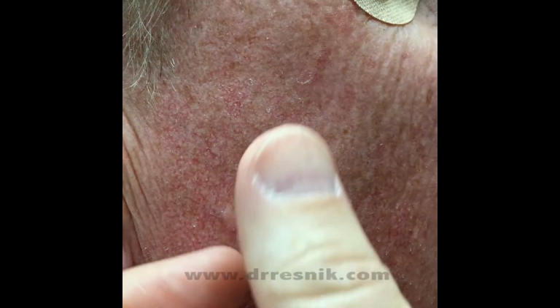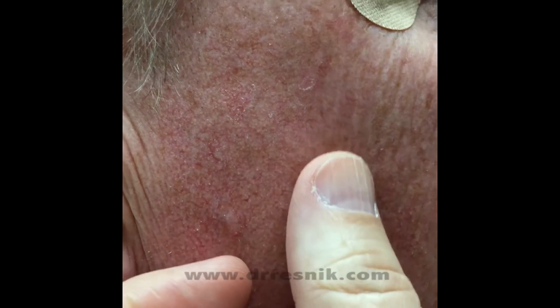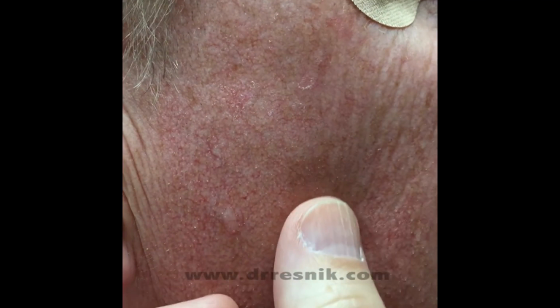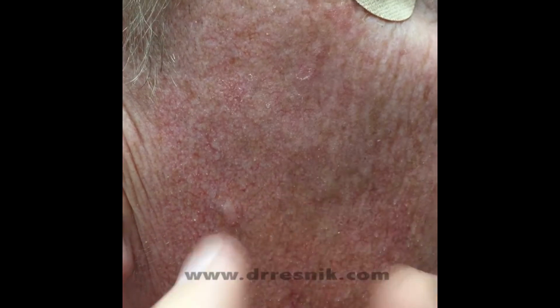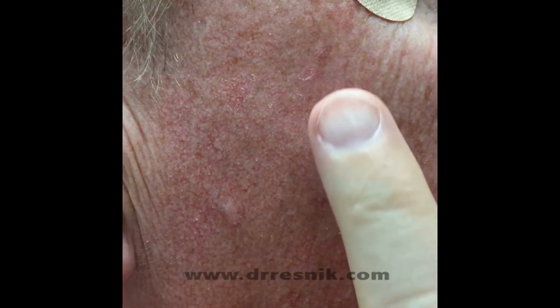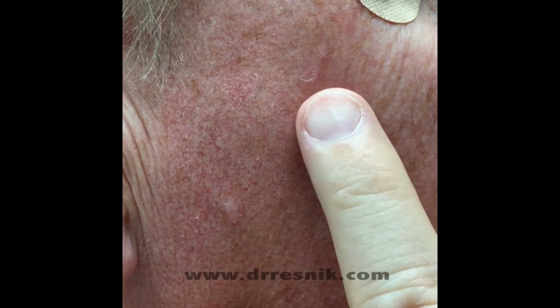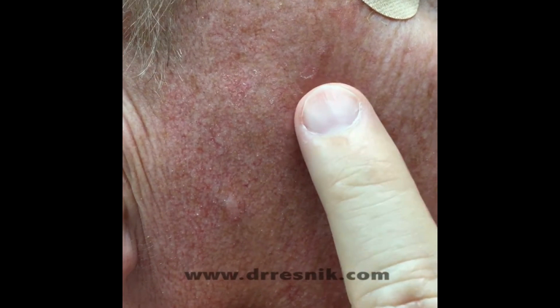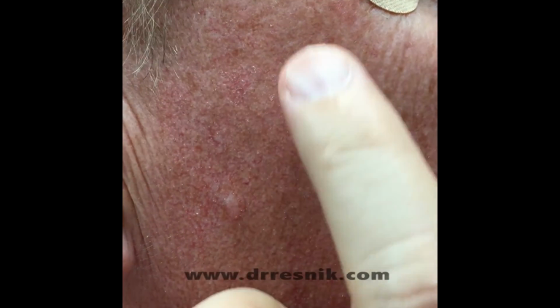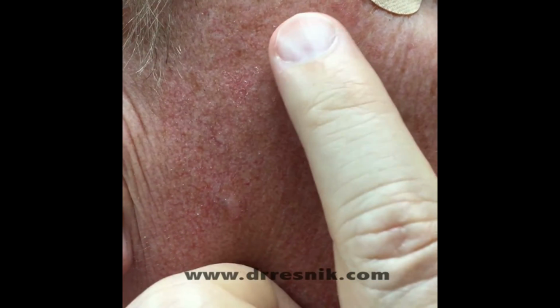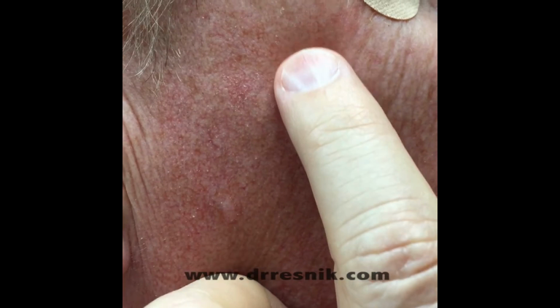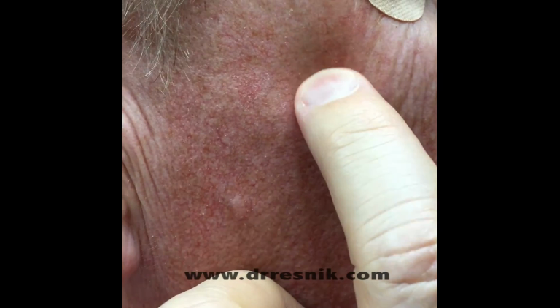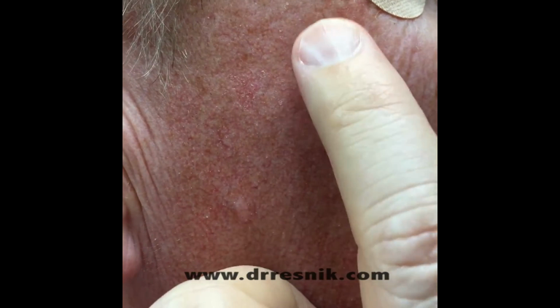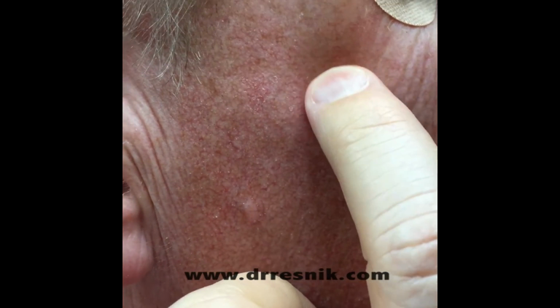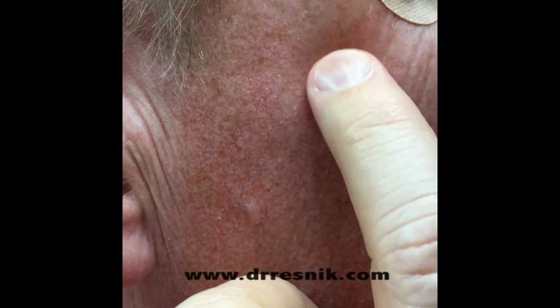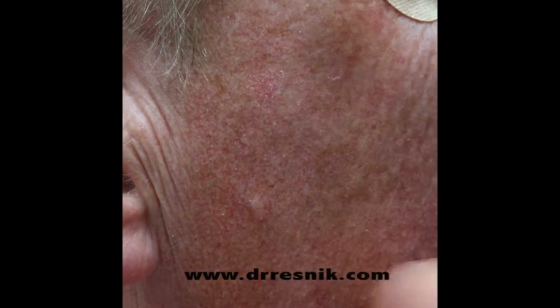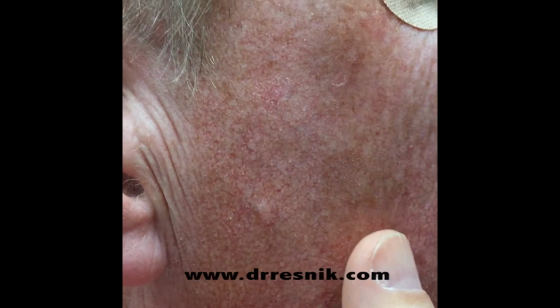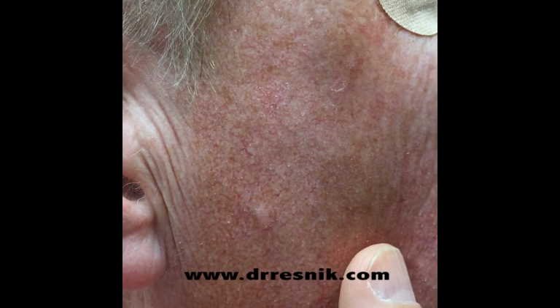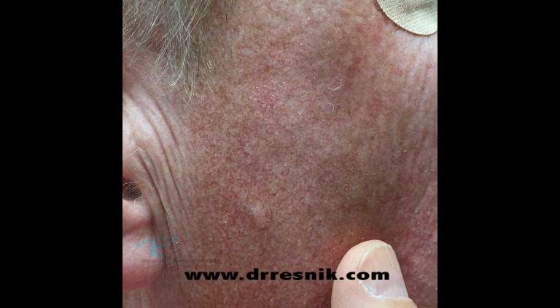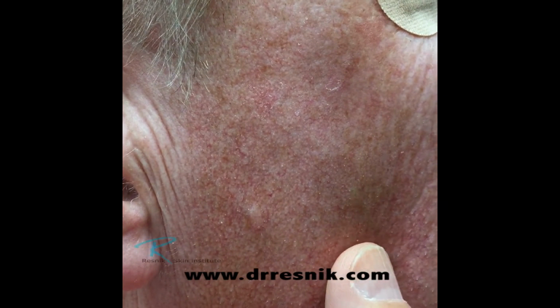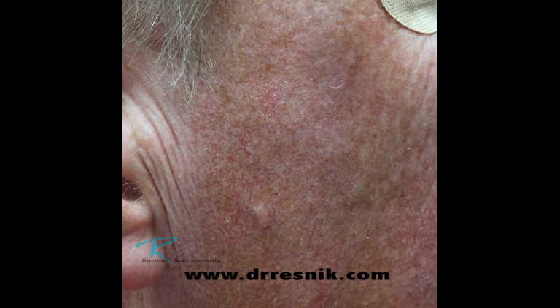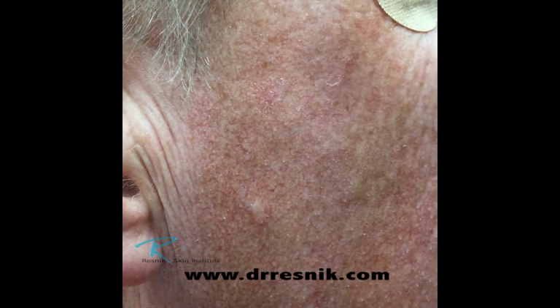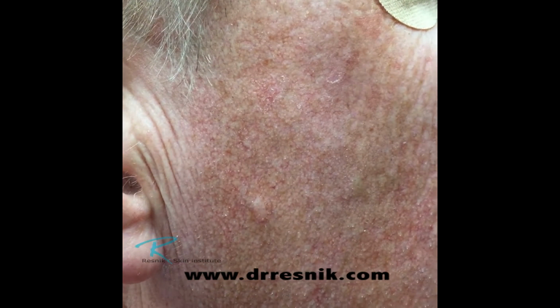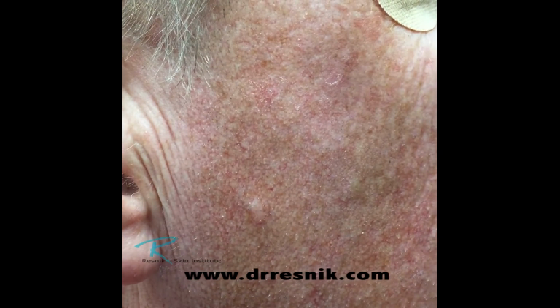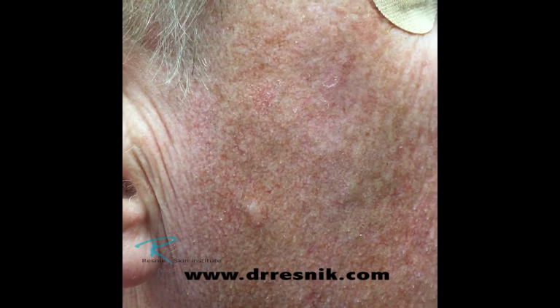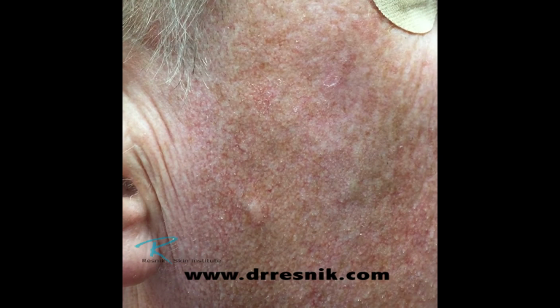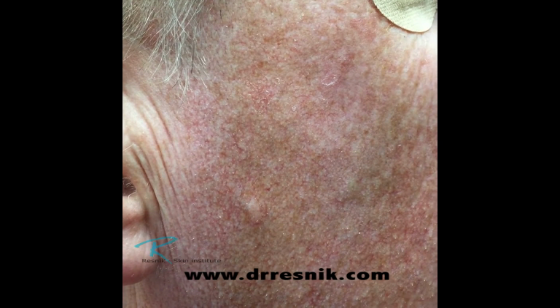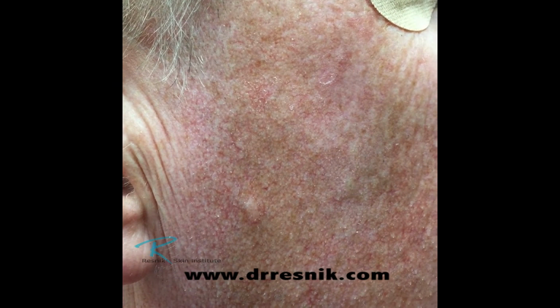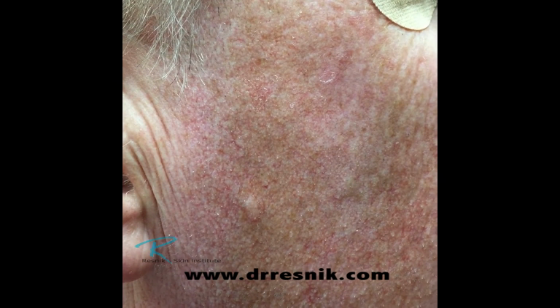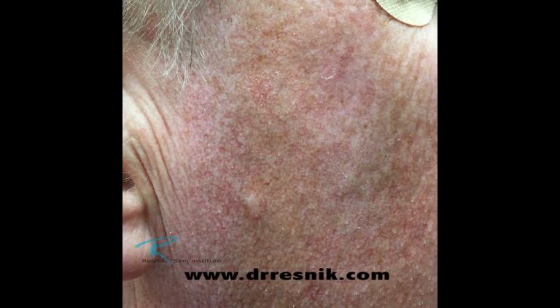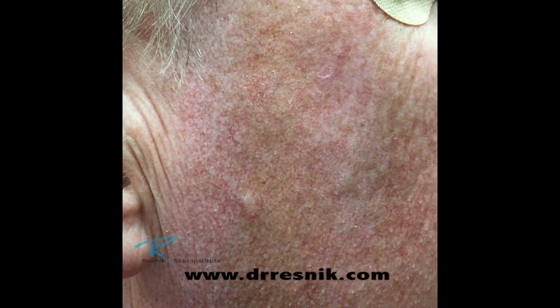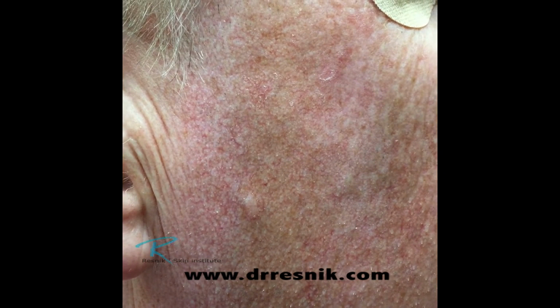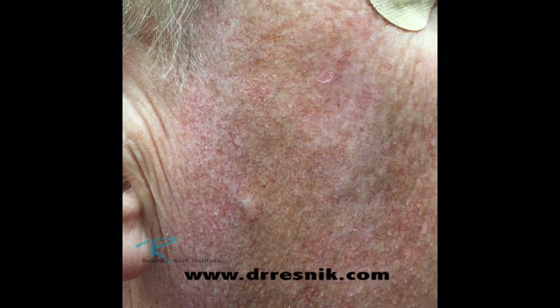We have our beautiful model again. We were talking about this little thing — it's more easy to feel than it is to see. This is an actinic keratosis. Actinic means sun induced and keratosis means heaped up skin.